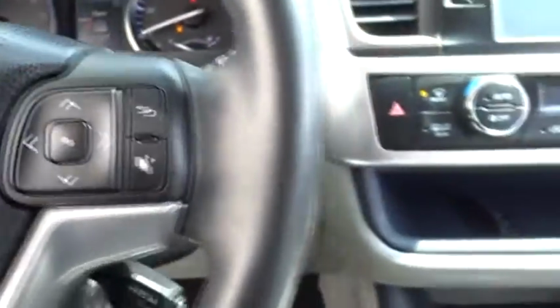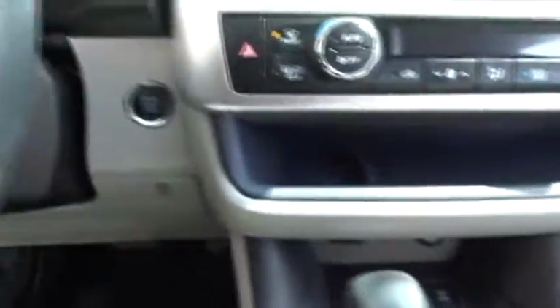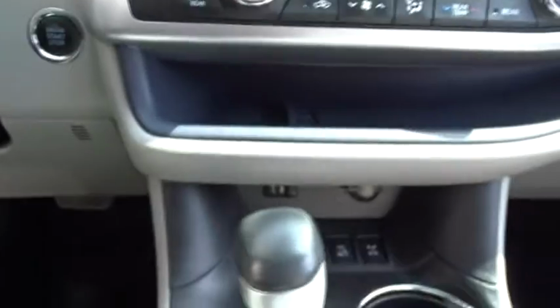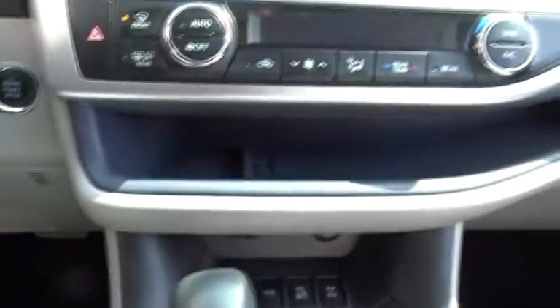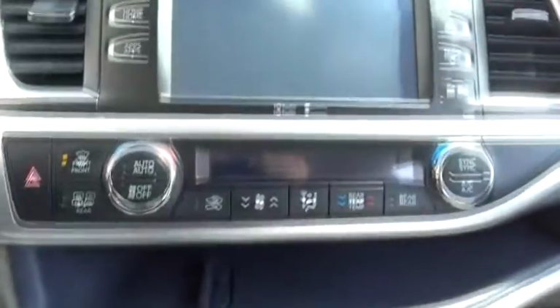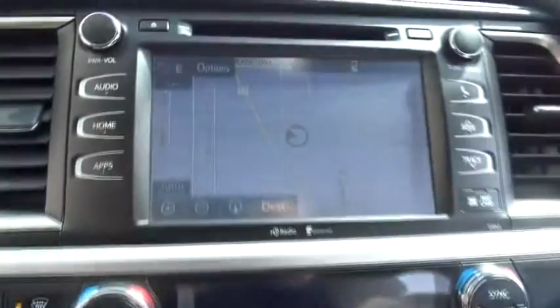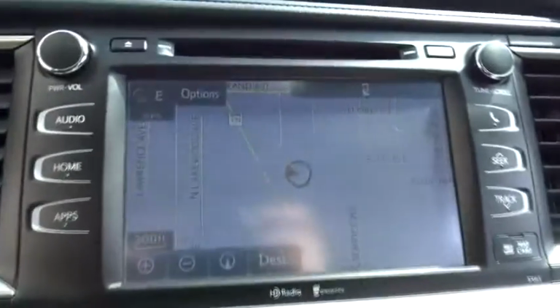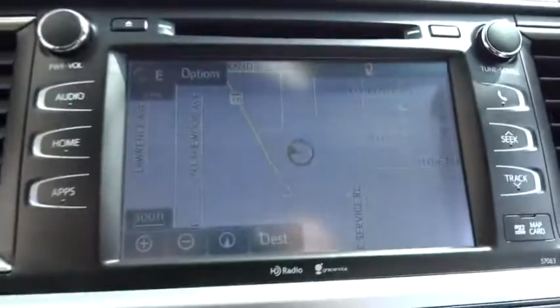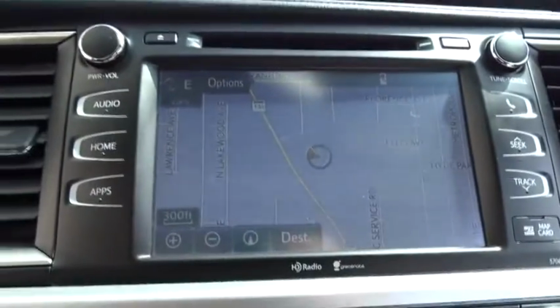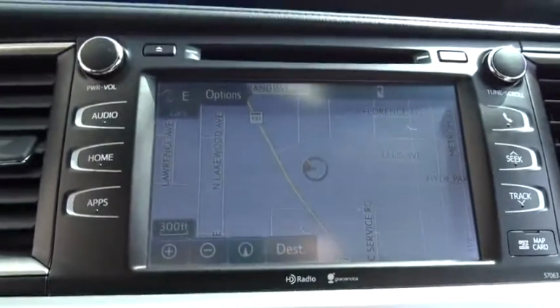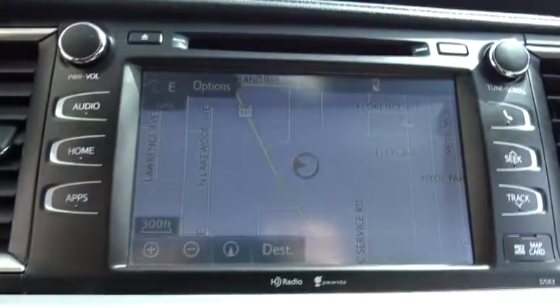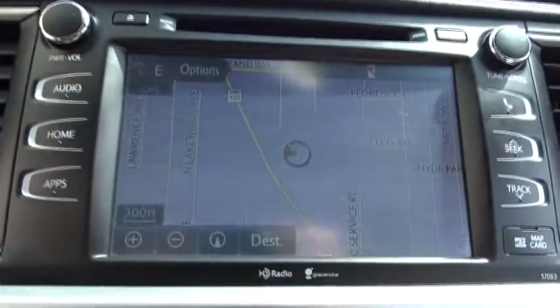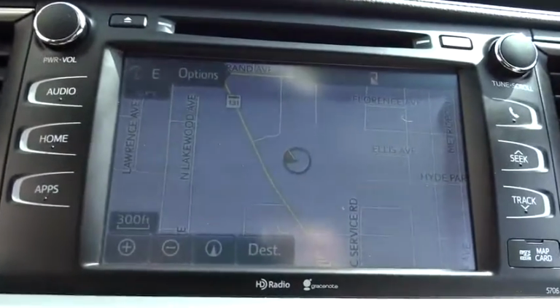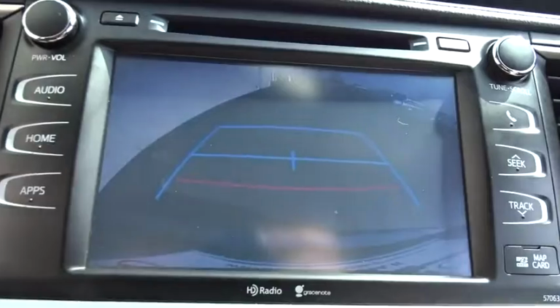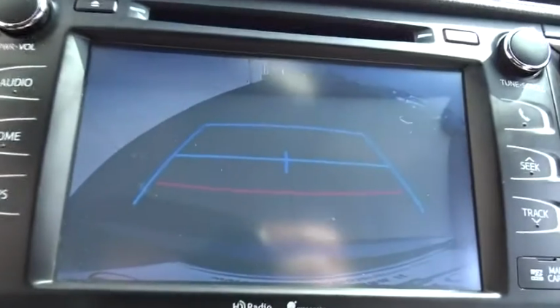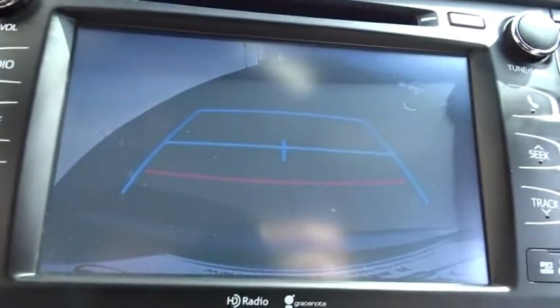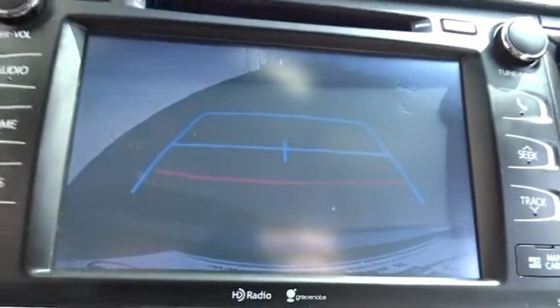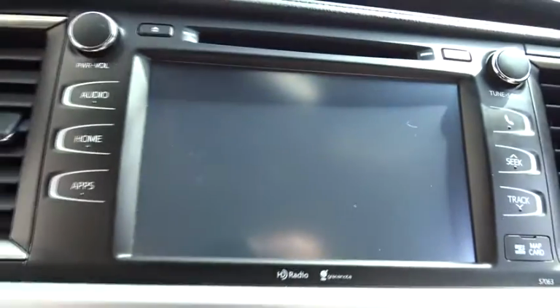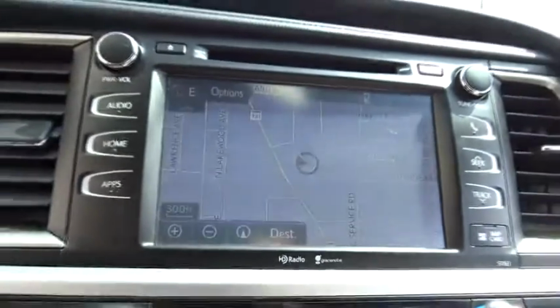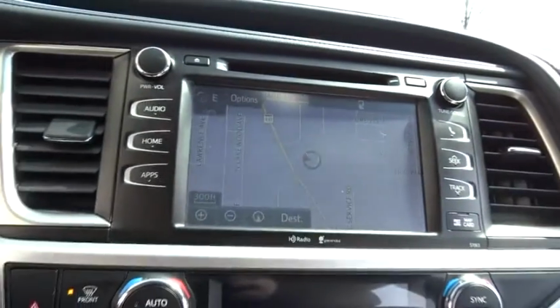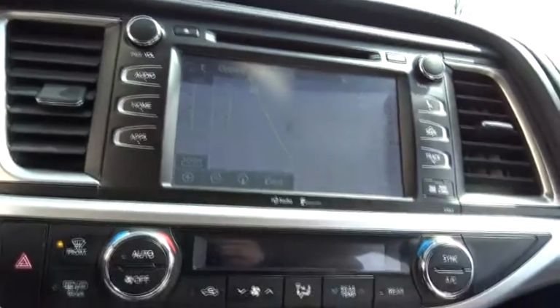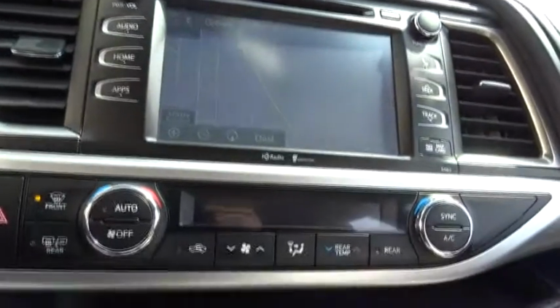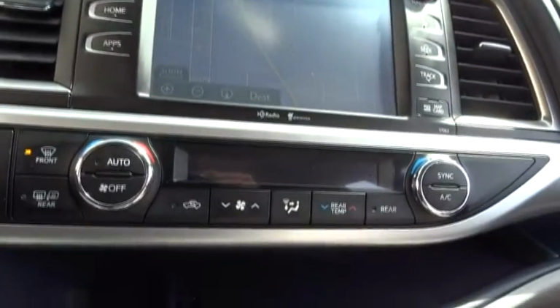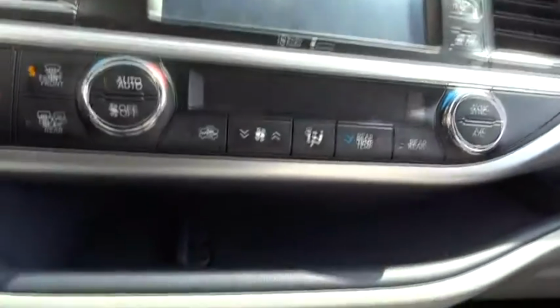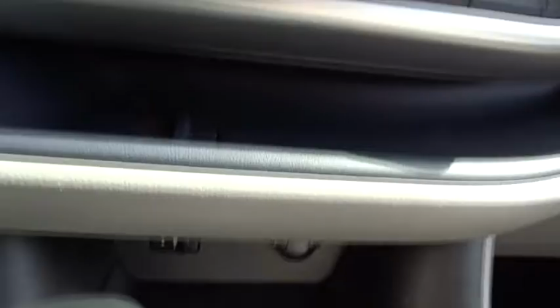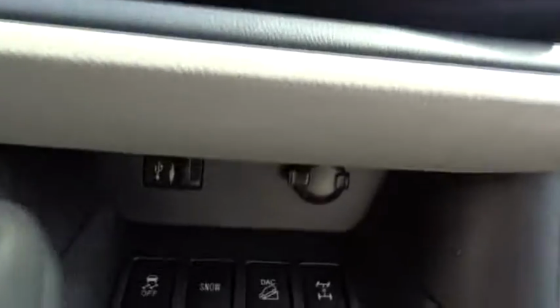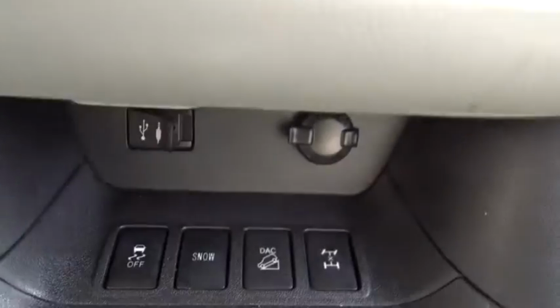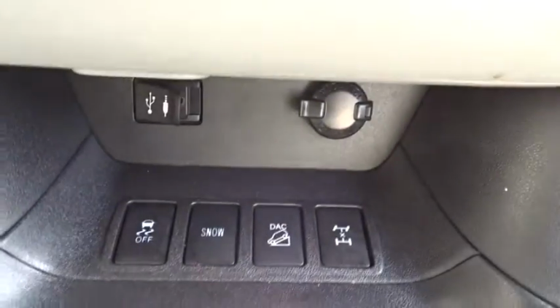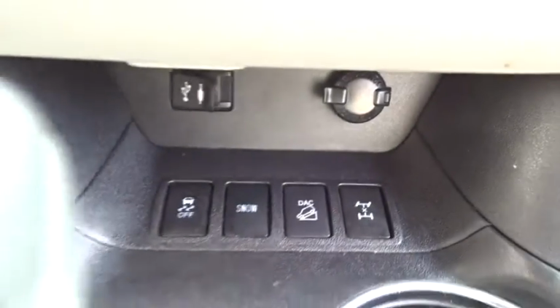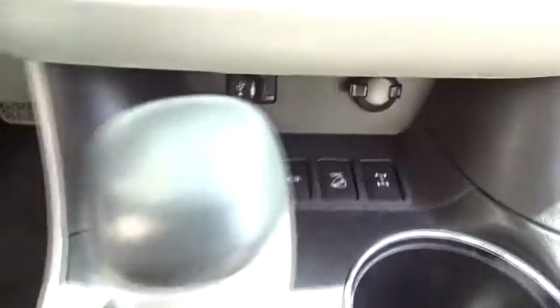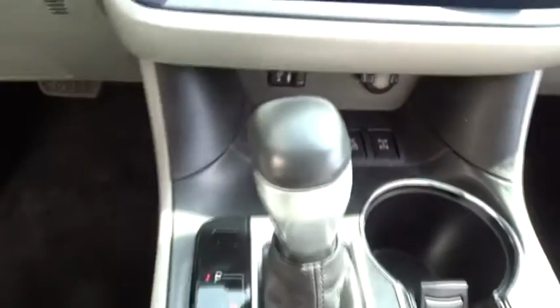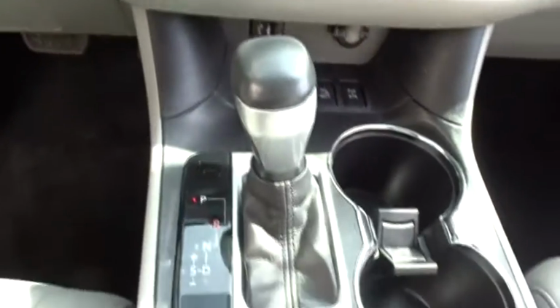Adjustable steering wheel, aluminum wheels, keyless start, cruise control, four-wheel disc brakes, auto-dimming rear-view mirror, universal garage door opener. This vehicle is Carfax certified one owner and qualifies for the Carfax buy-back guarantee.